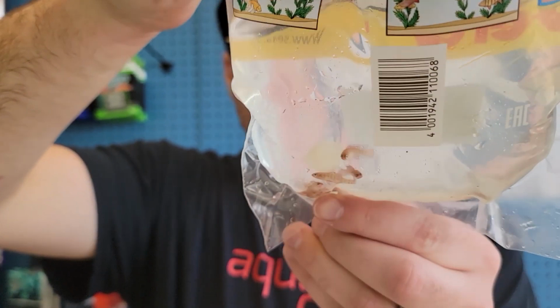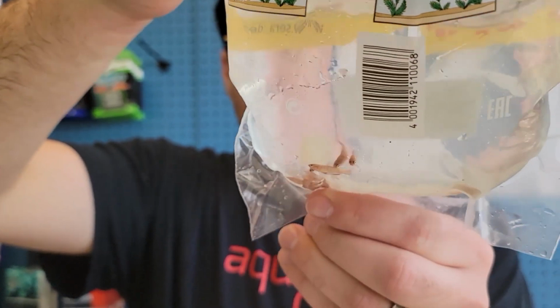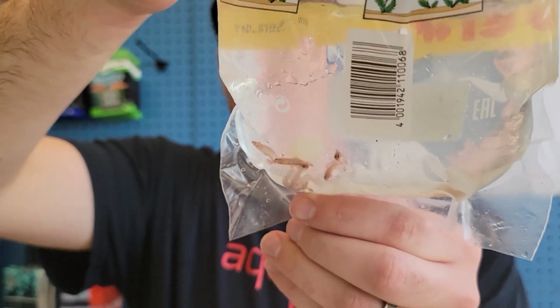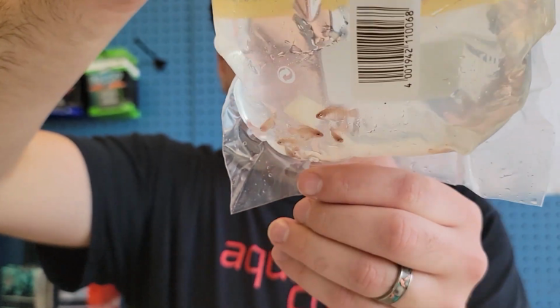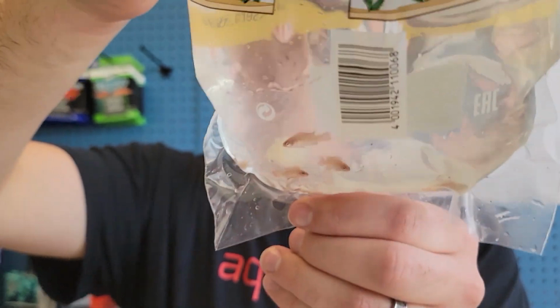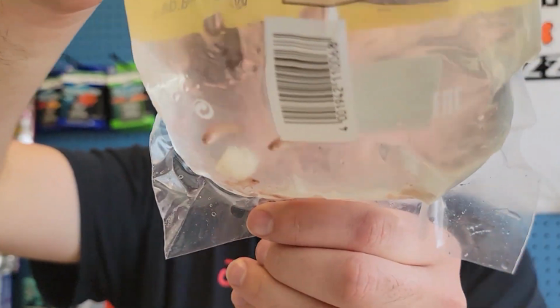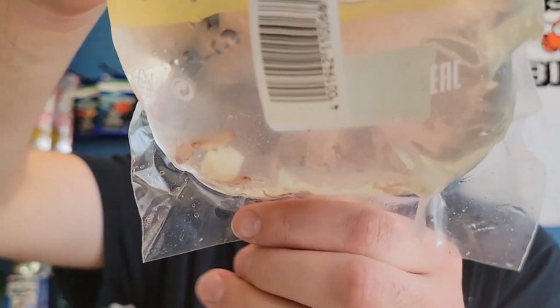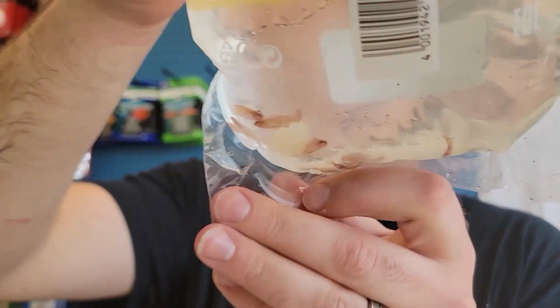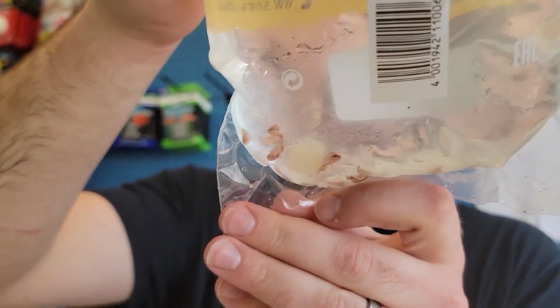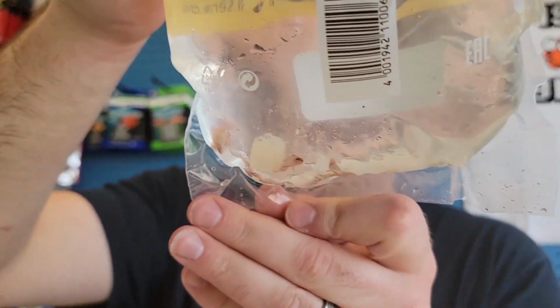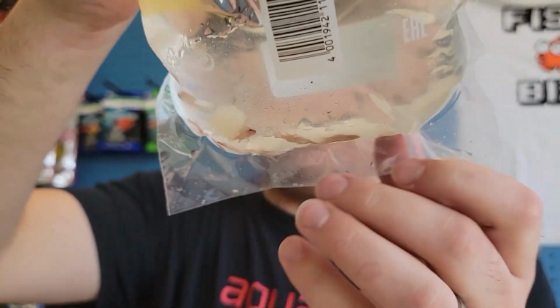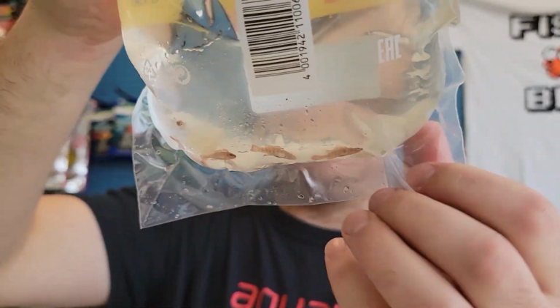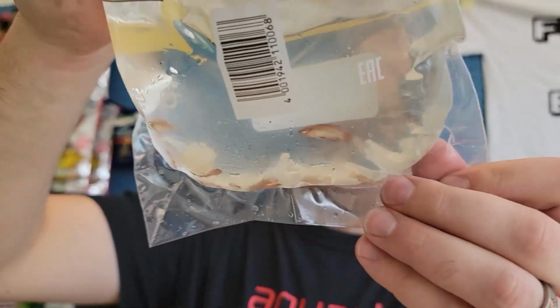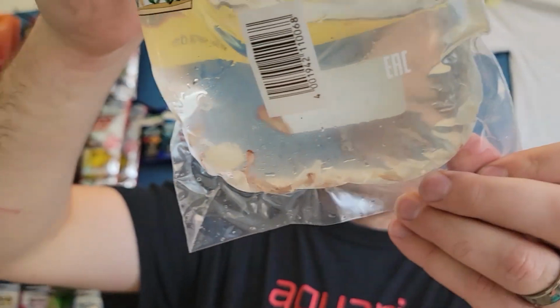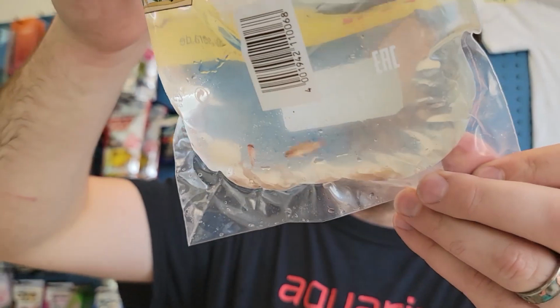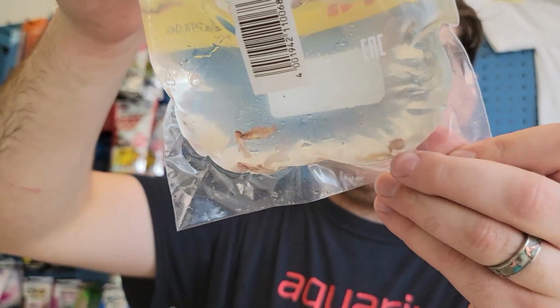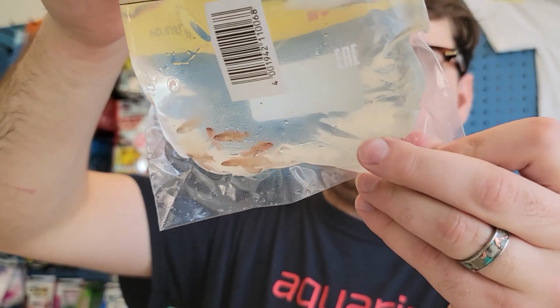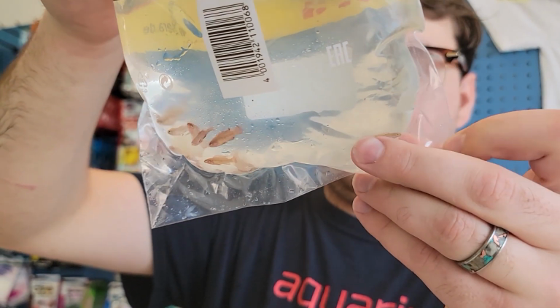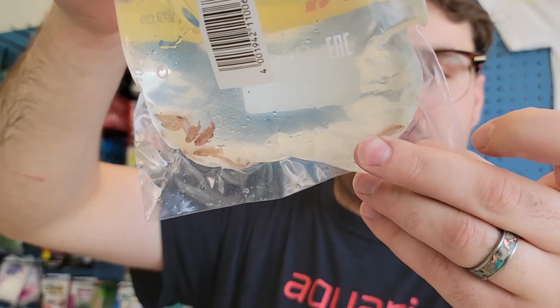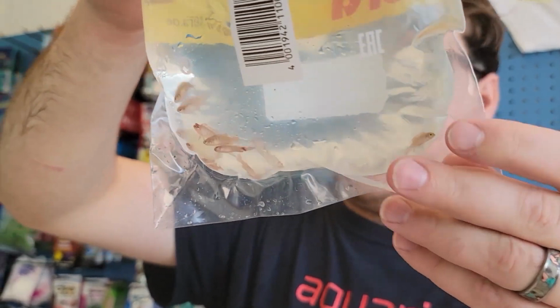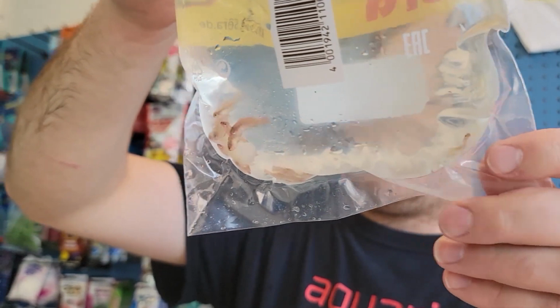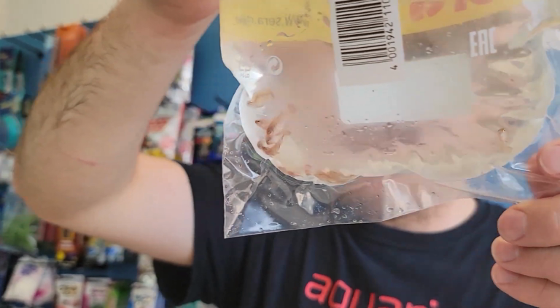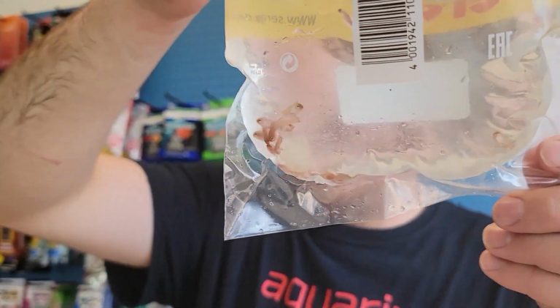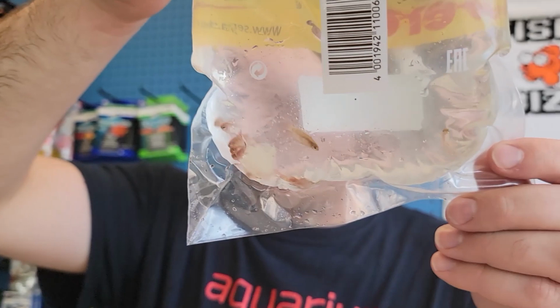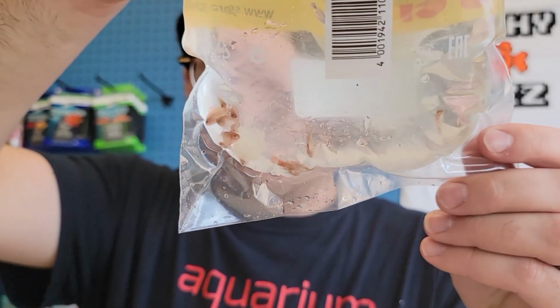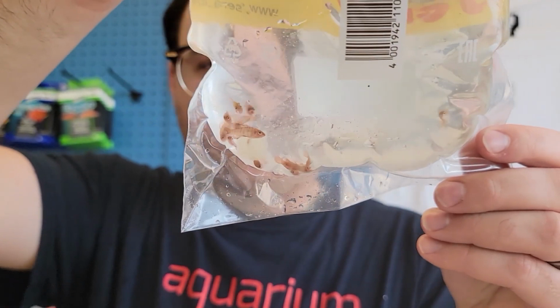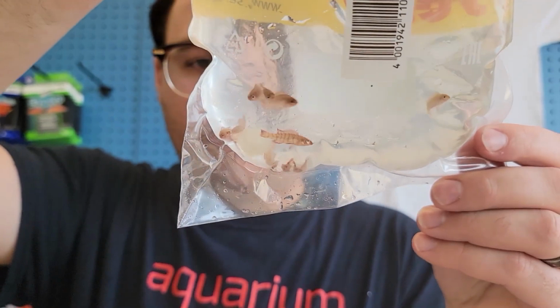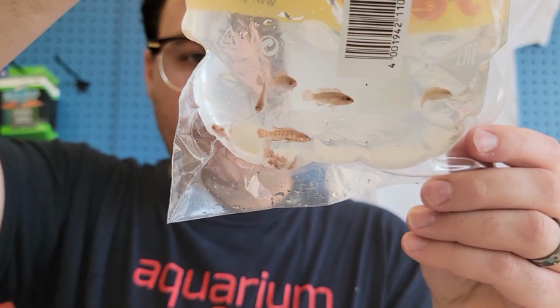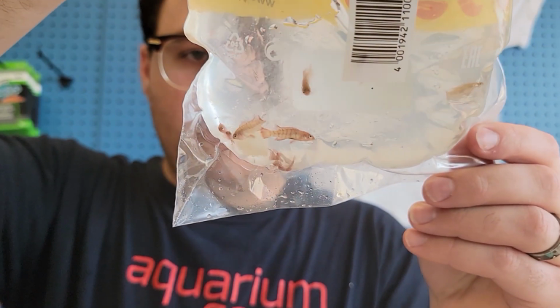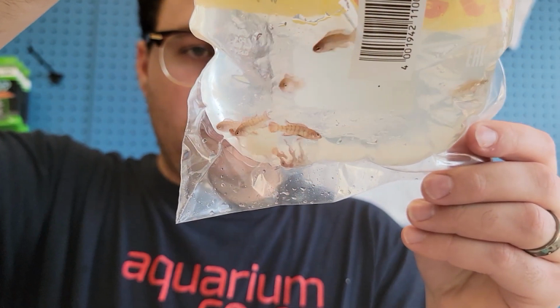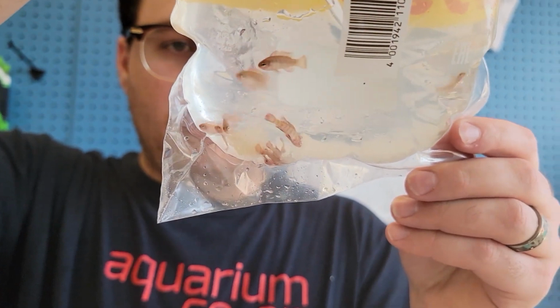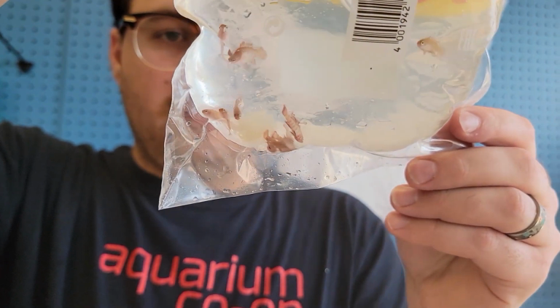Scarlet badis — had a lot of people asking for these so I got some in. Looks like it's all males, like always, unfortunately, but they look good.